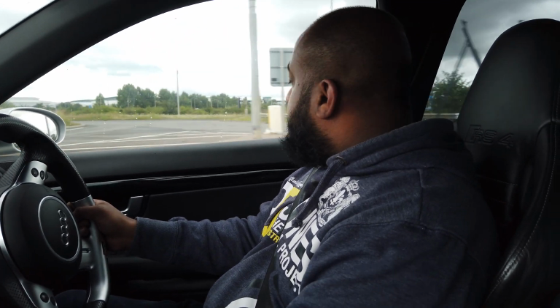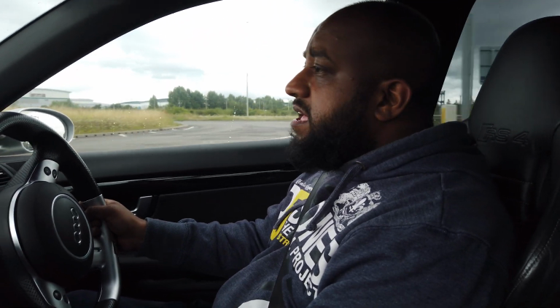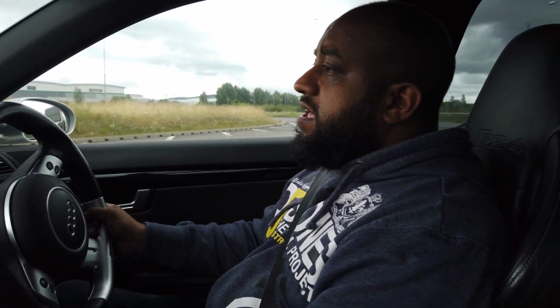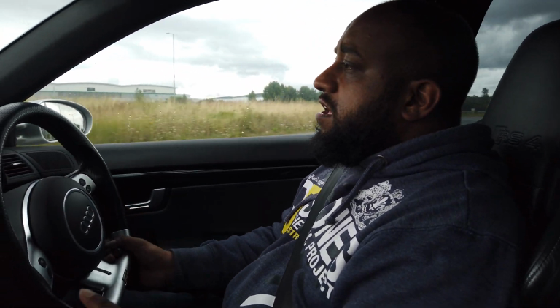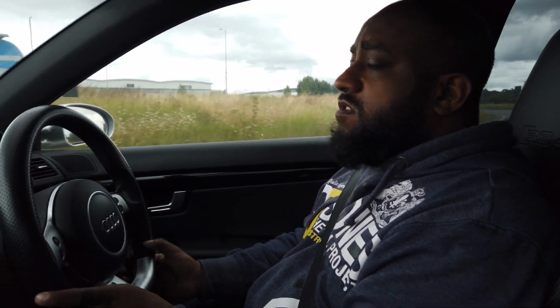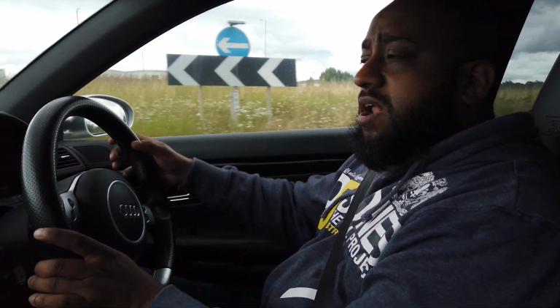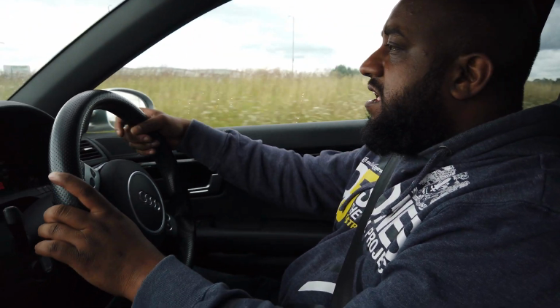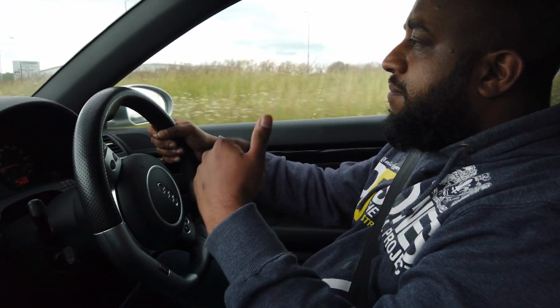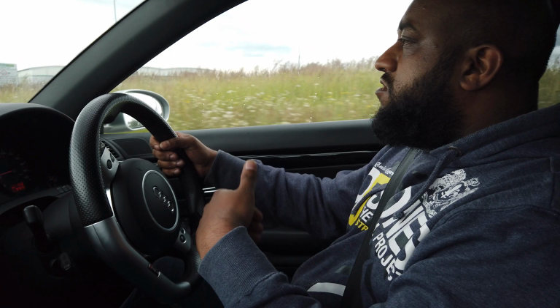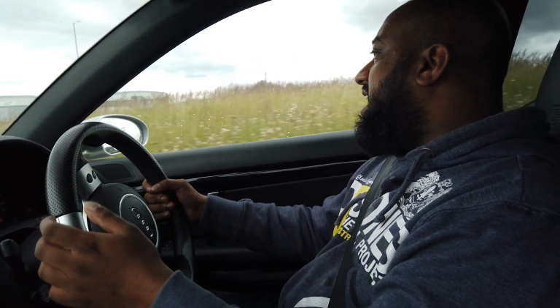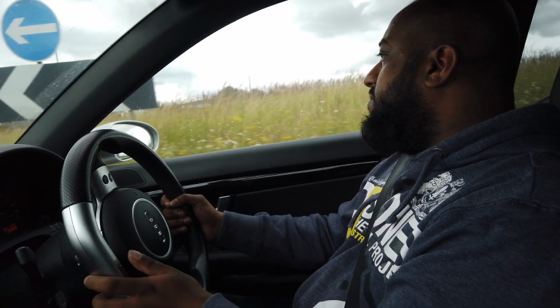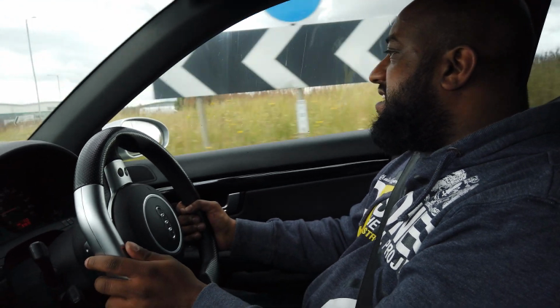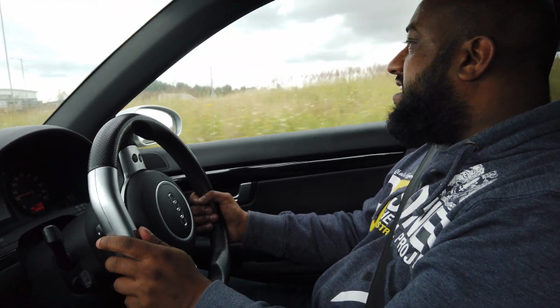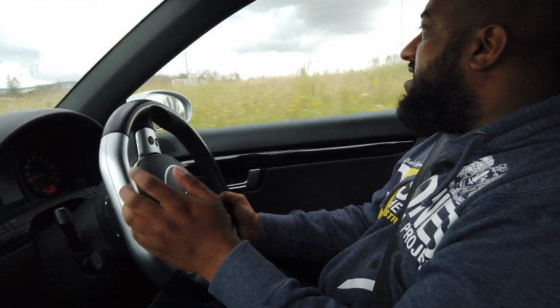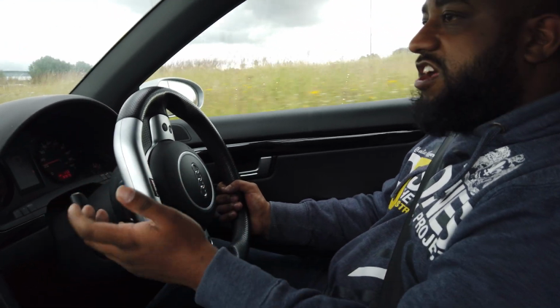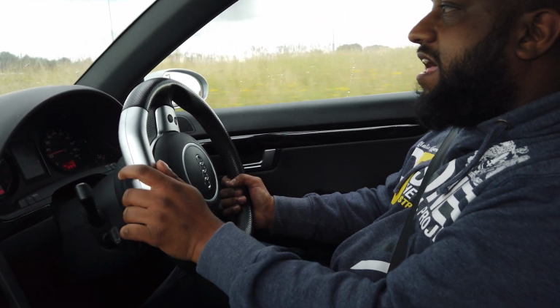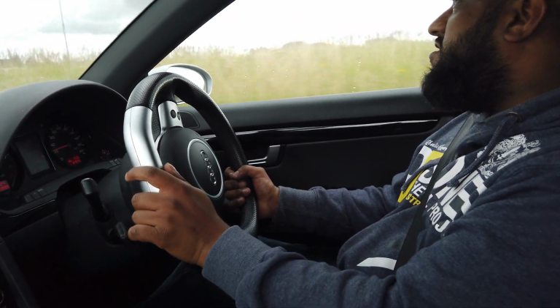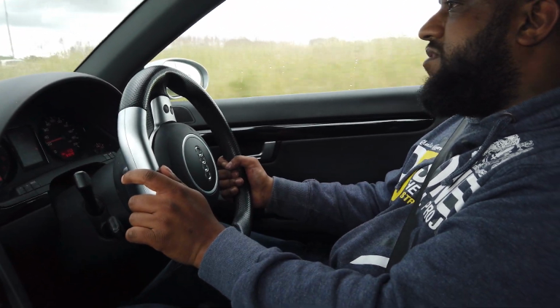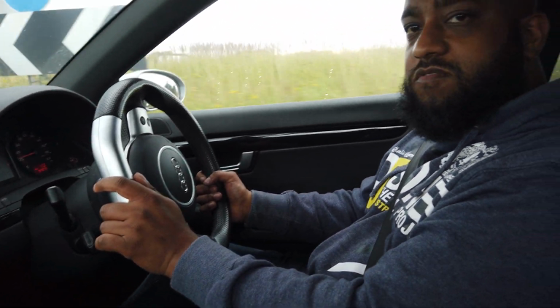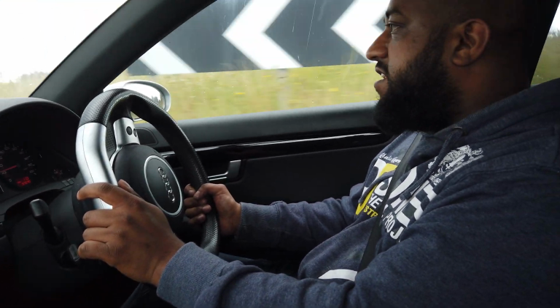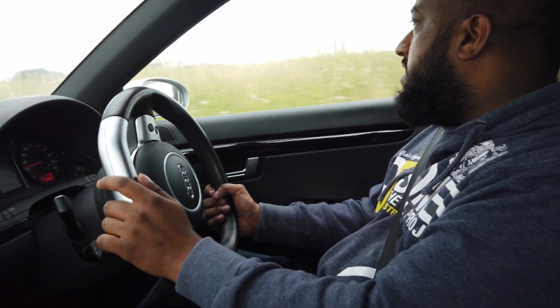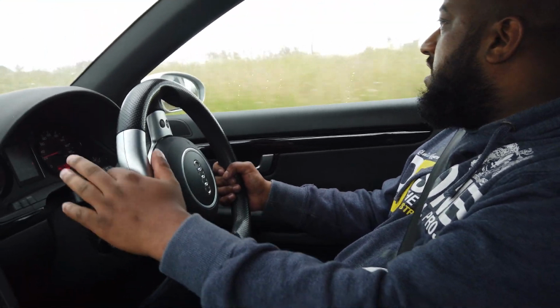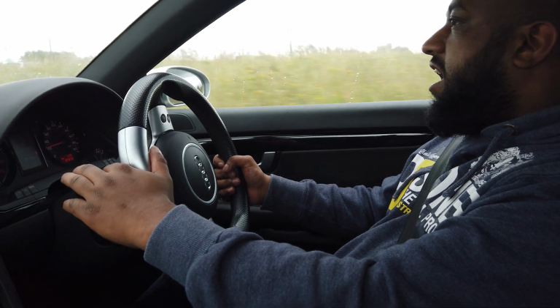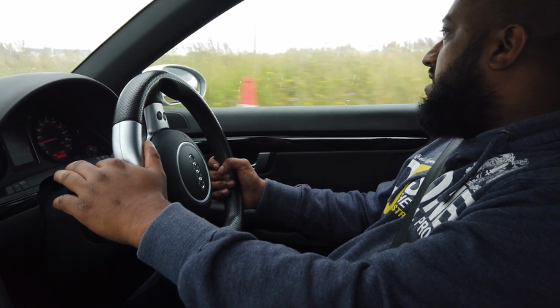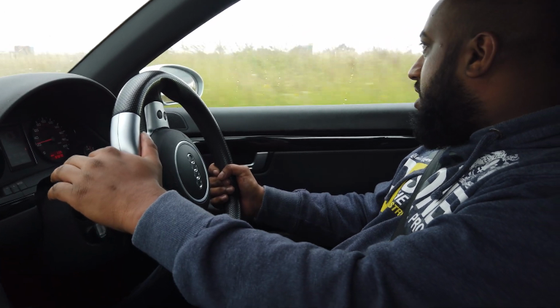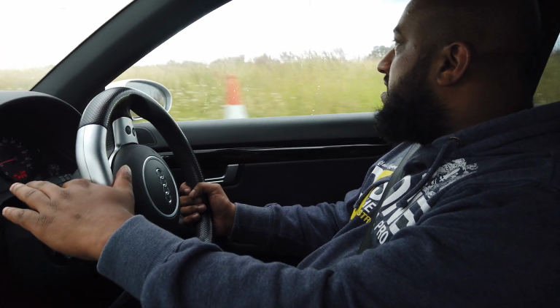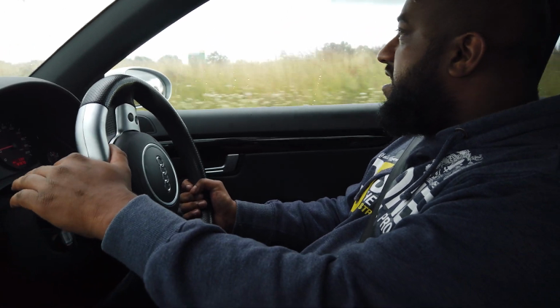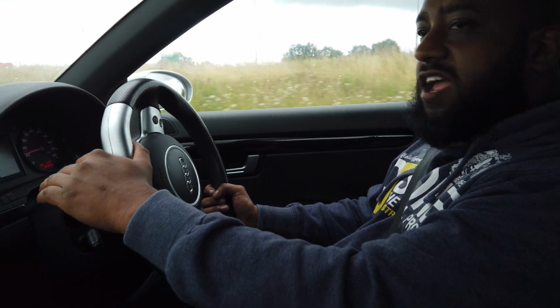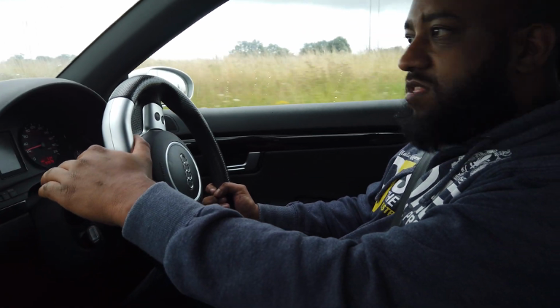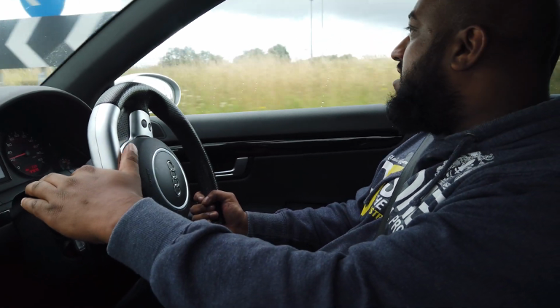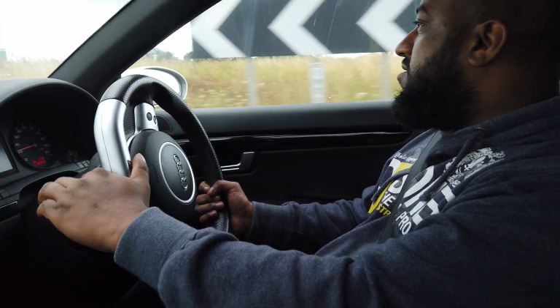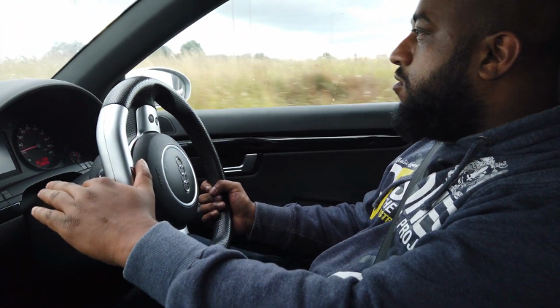So we're going to head back, do the carbon clean, come out, do exactly the same test, and see if there's any change to that 32 mpg we've just done. And in the meanwhile, it means I can enjoy the car a bit on the way home.